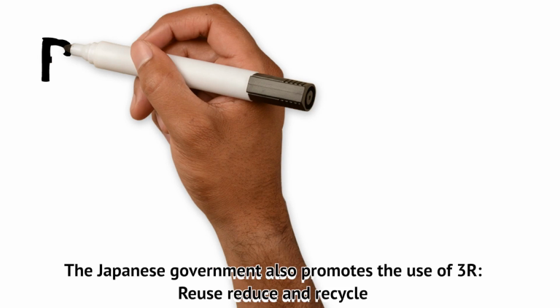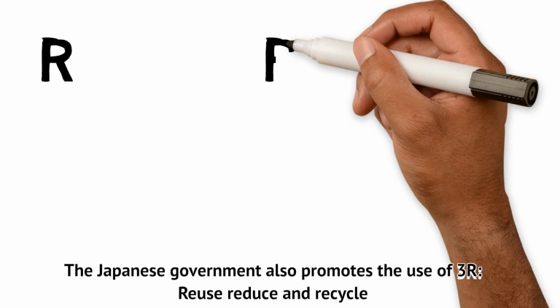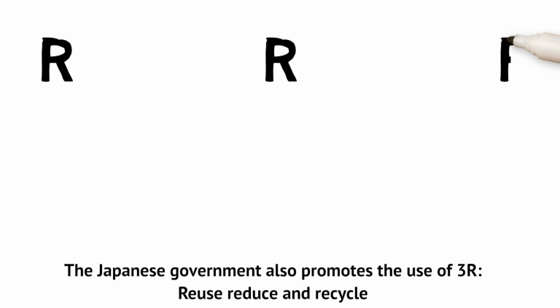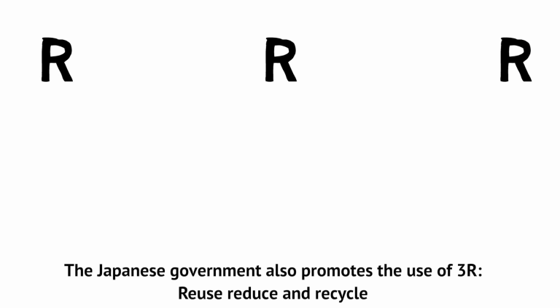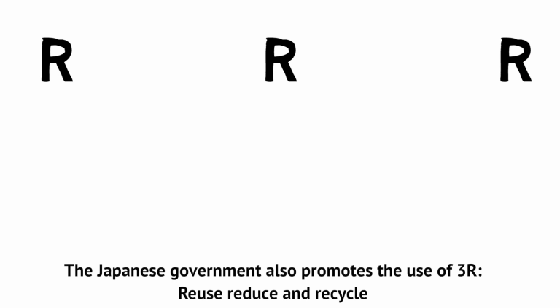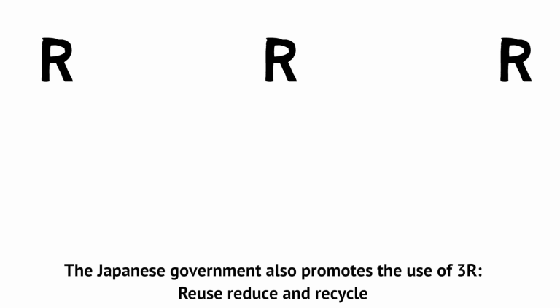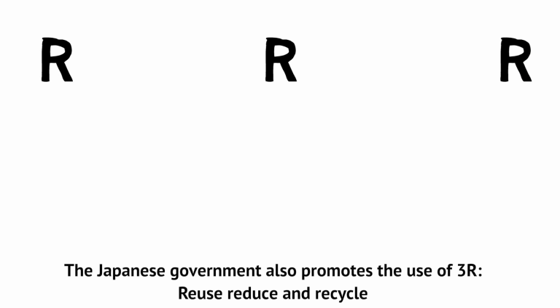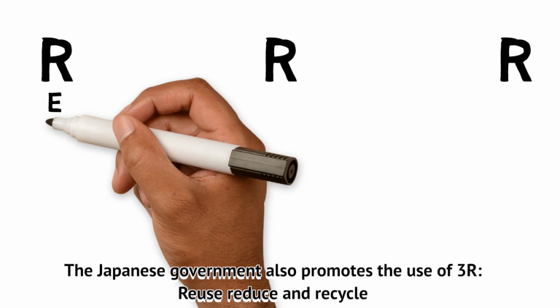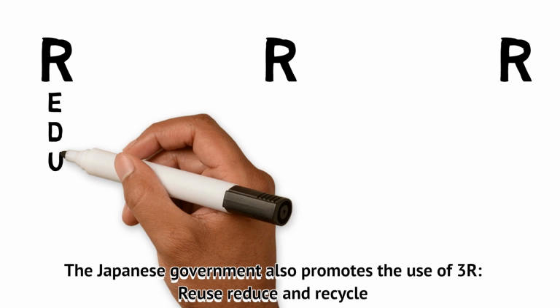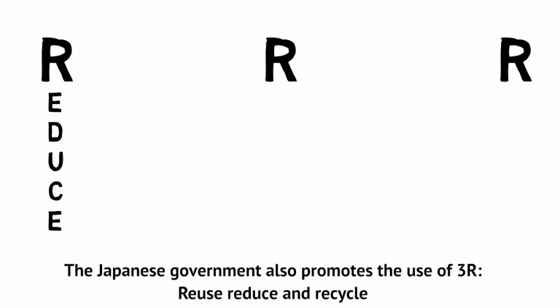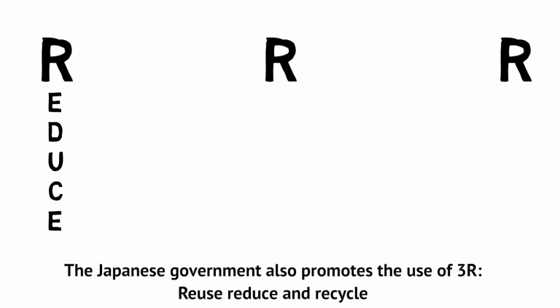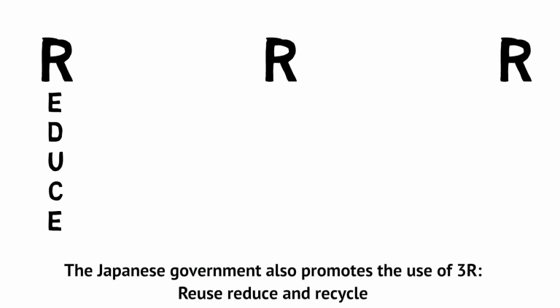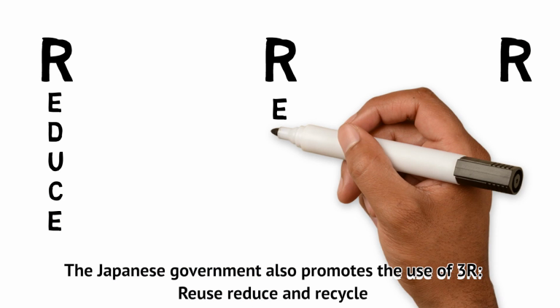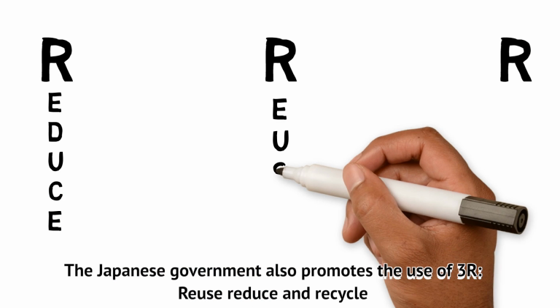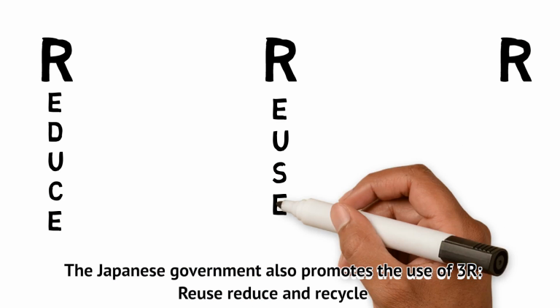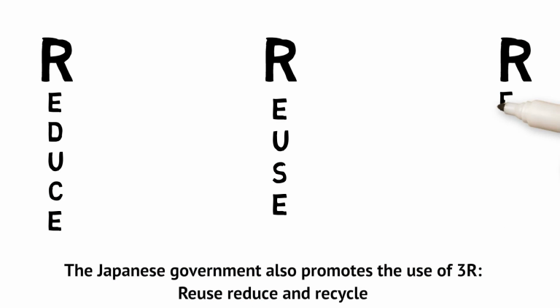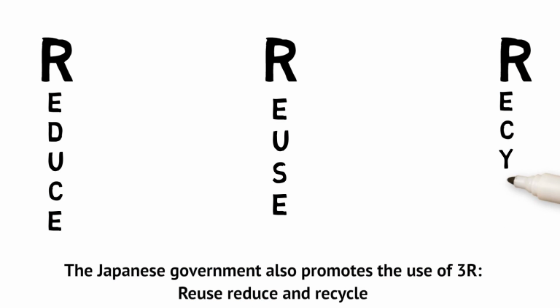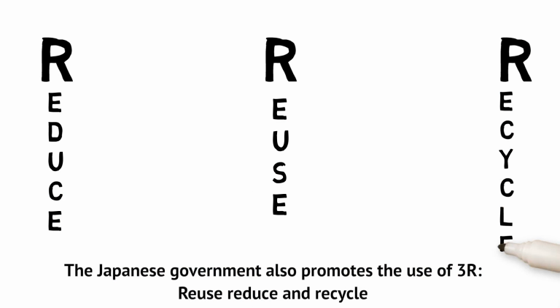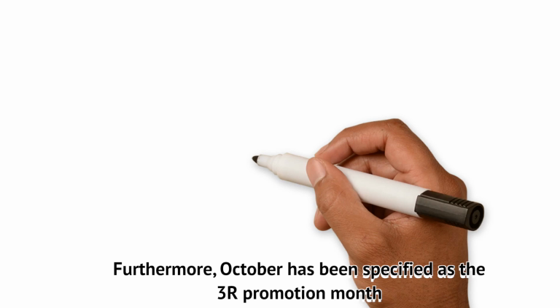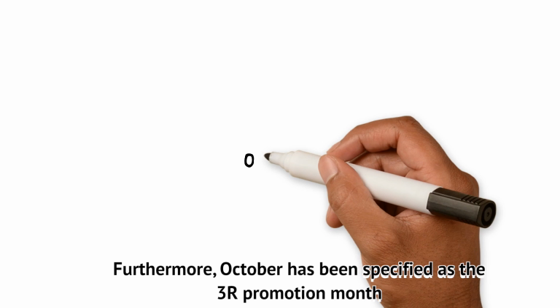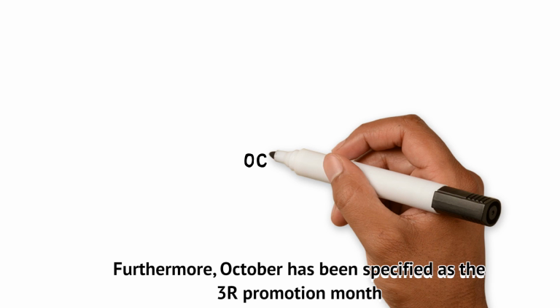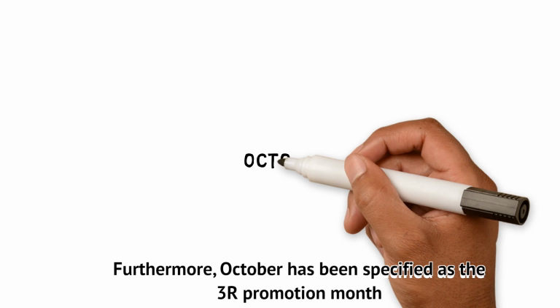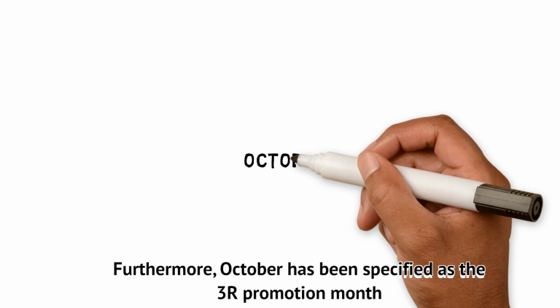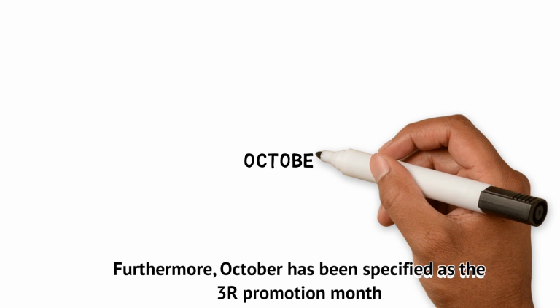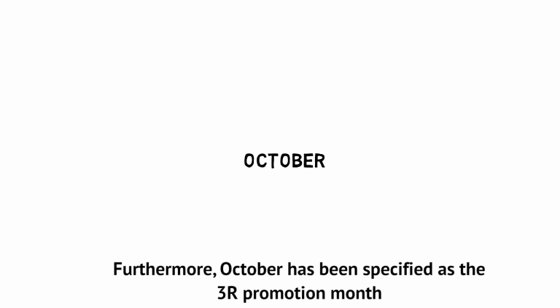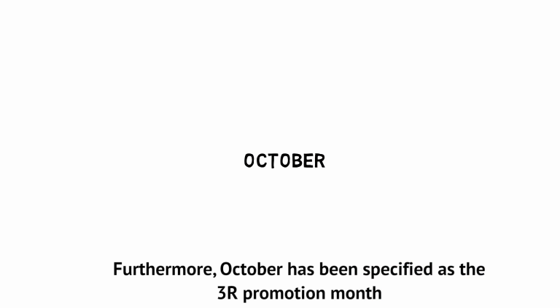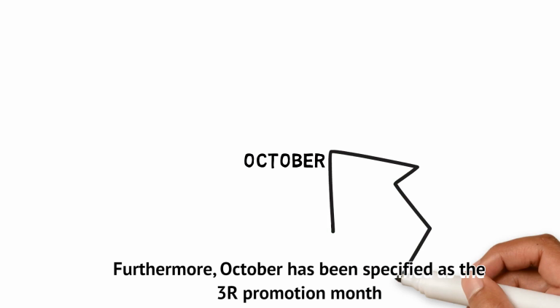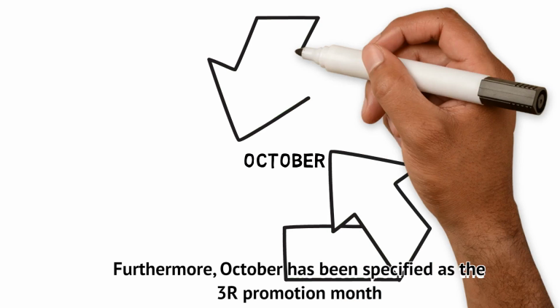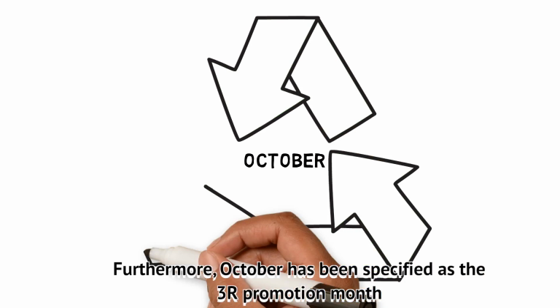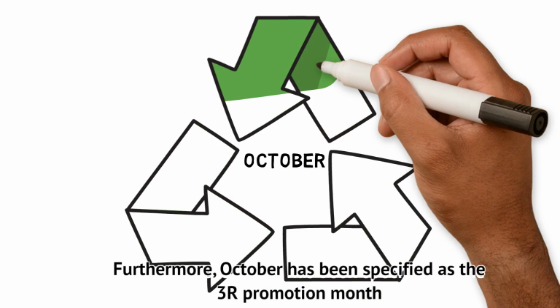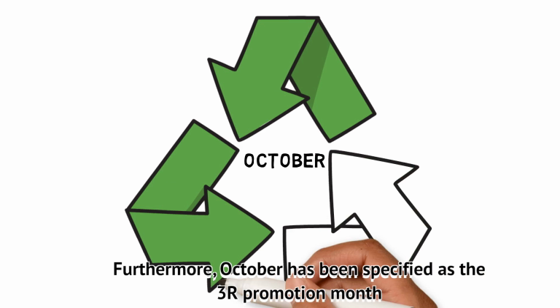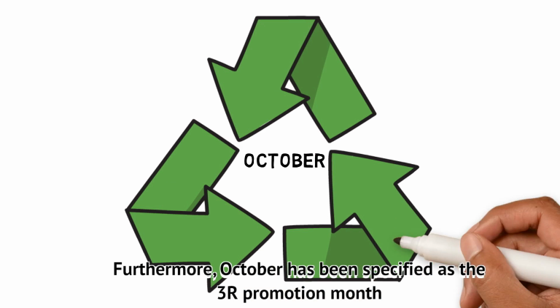The Japanese government also promotes the use of the 3Rs: reduce, reuse, and recycle. Furthermore, October has been specified as a 3R promotion month.